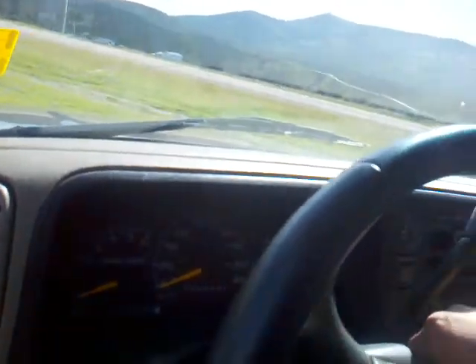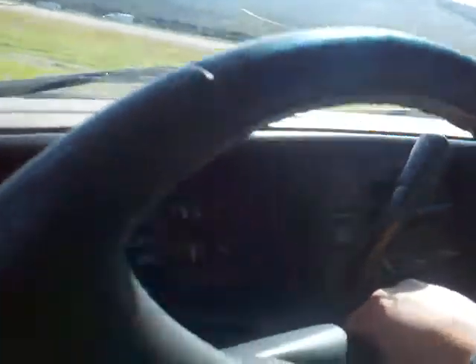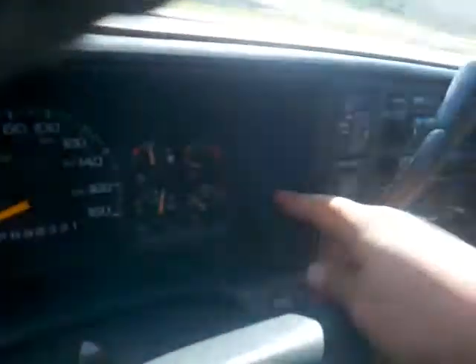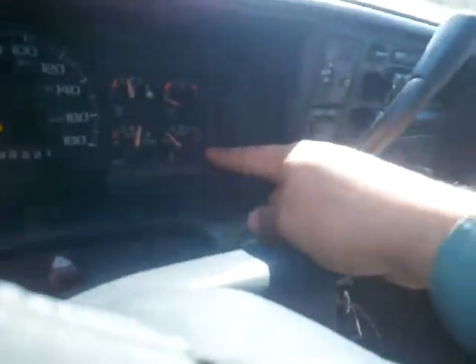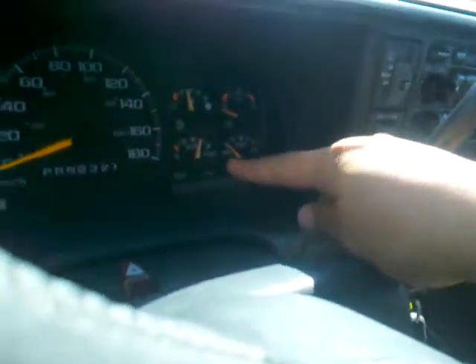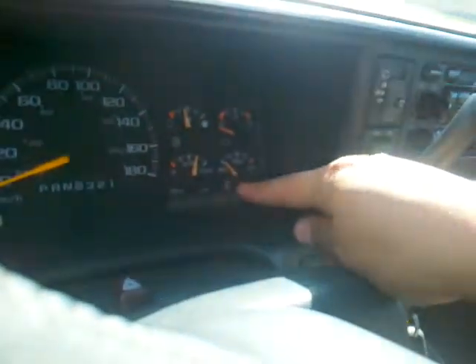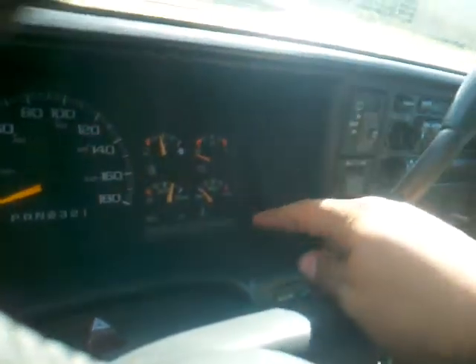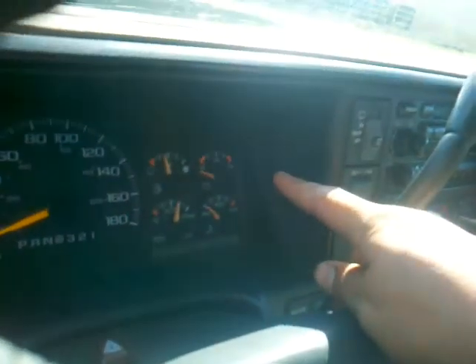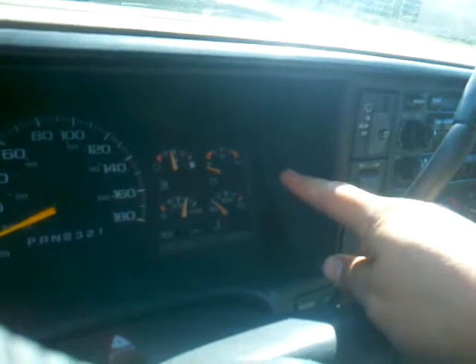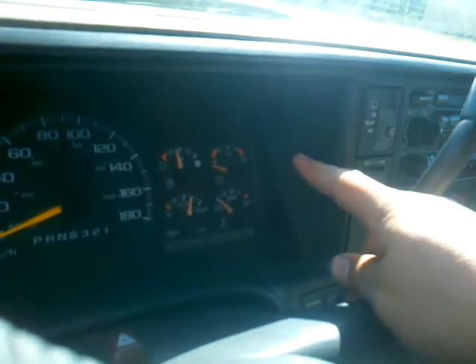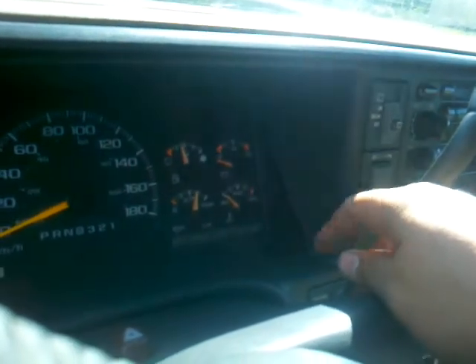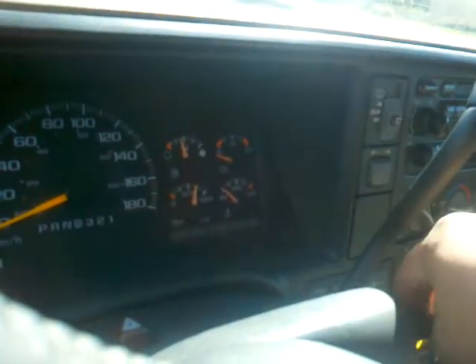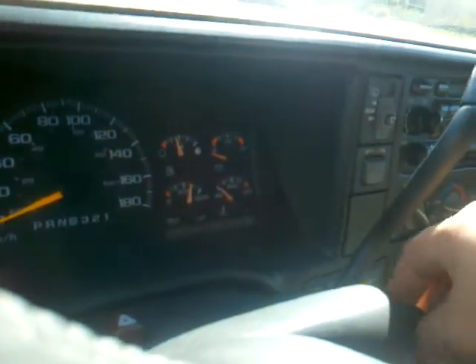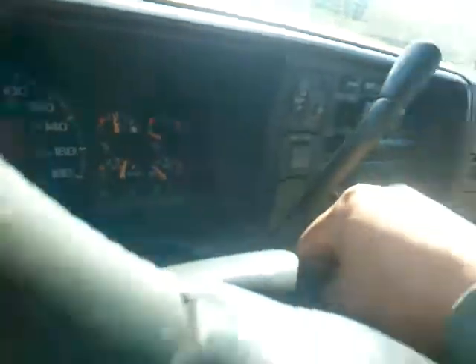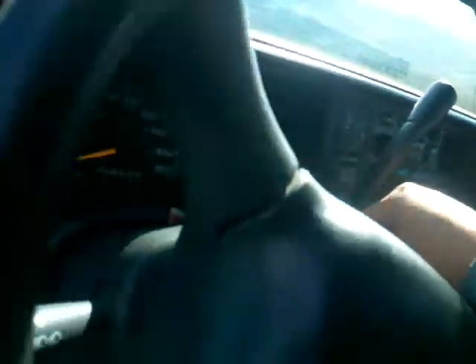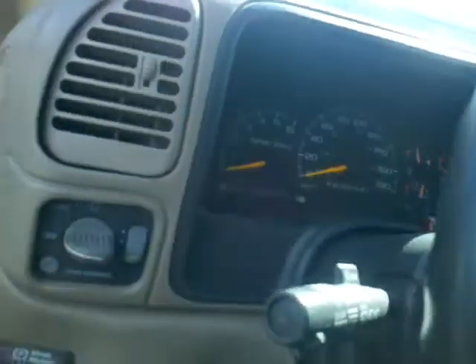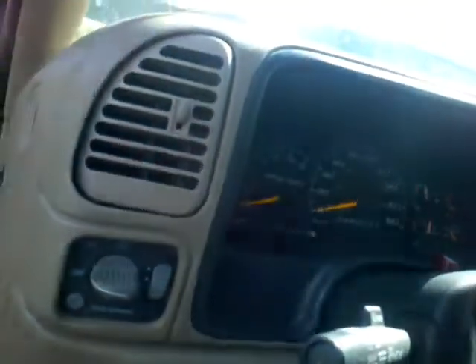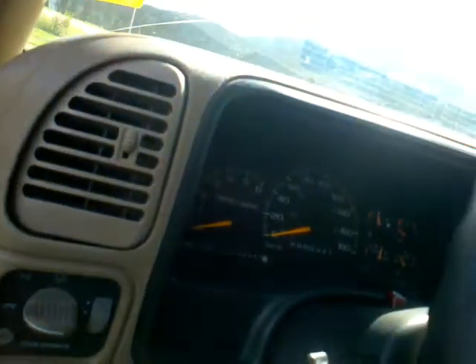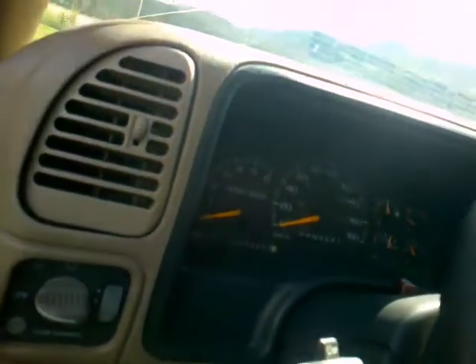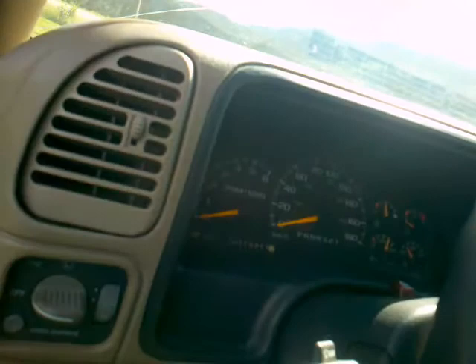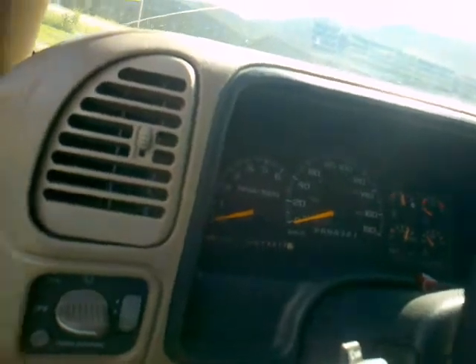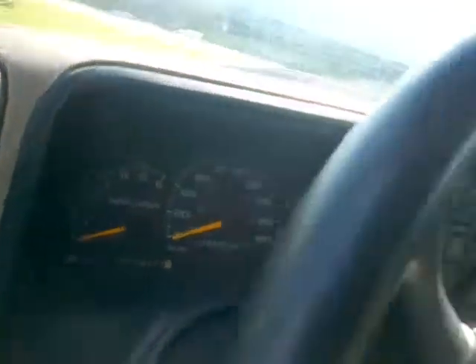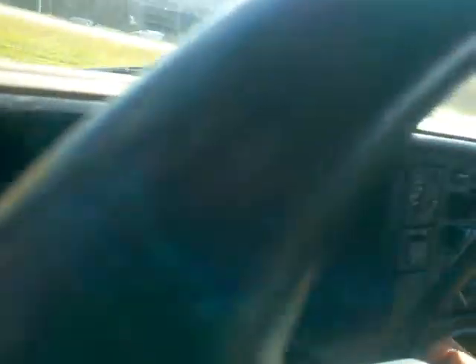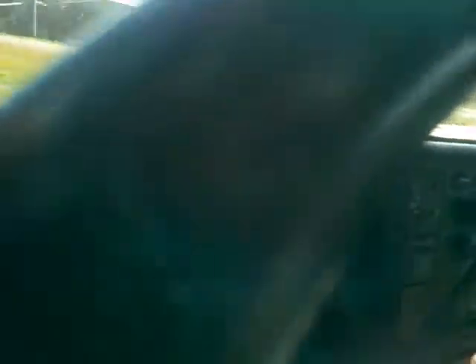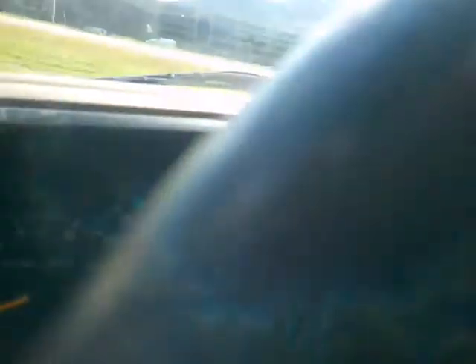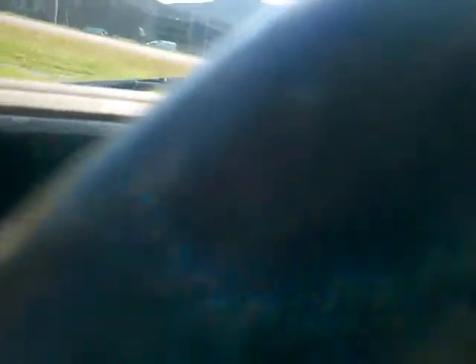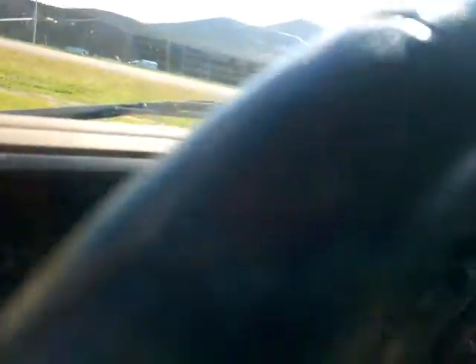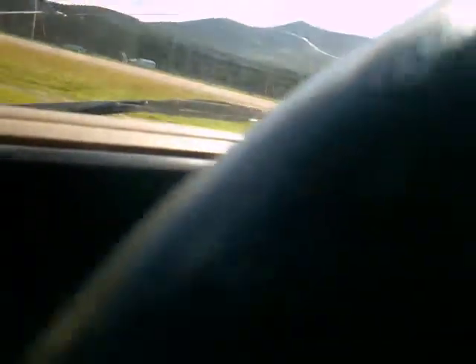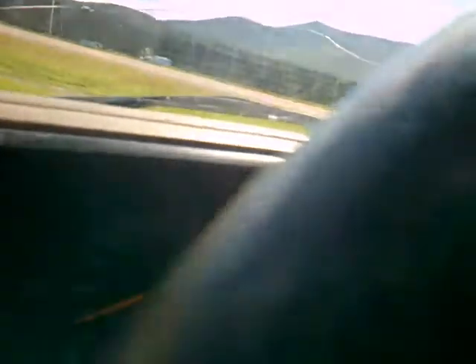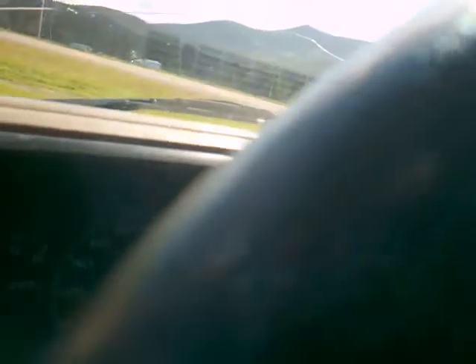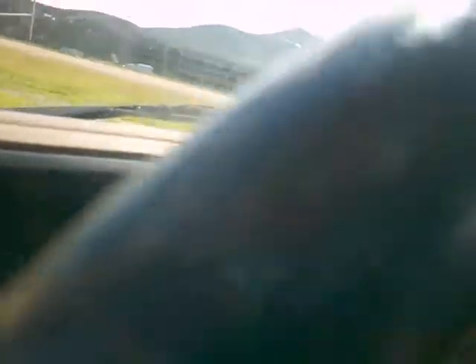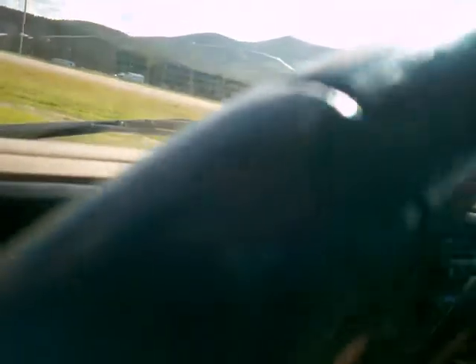This has everything in Celsius, and everything else too. The voltage is going to be the same, but it's going to be in kilometers and in Celsius for your dash. Let me push this button here to start this. Oops, wrong one. There we go.